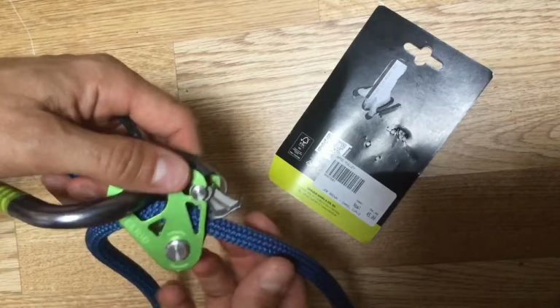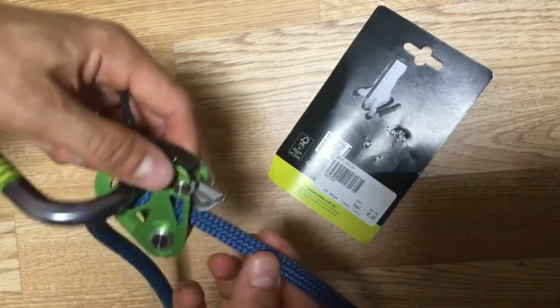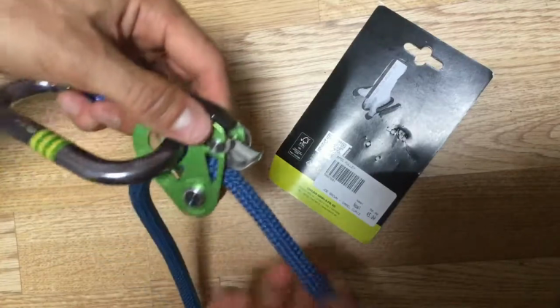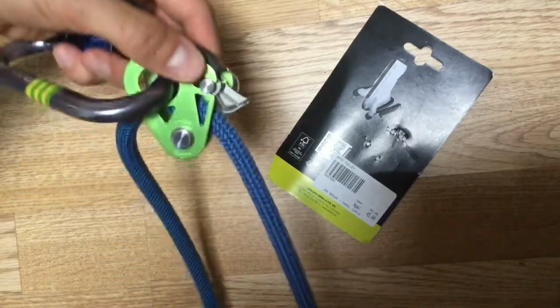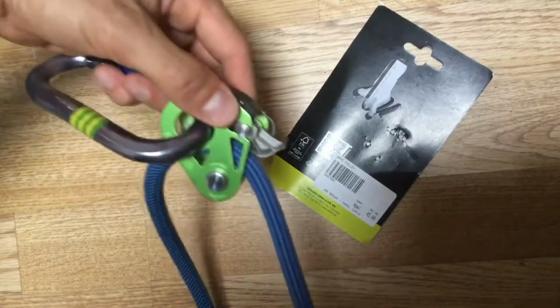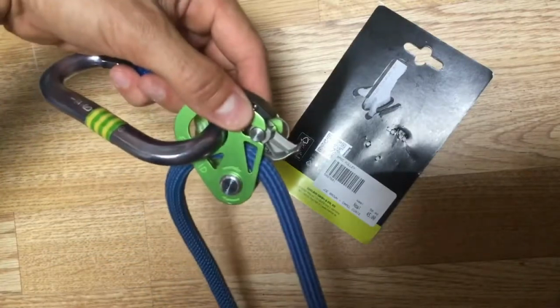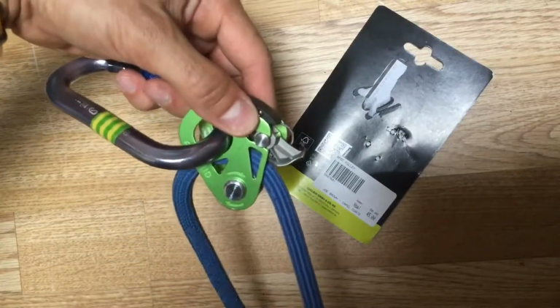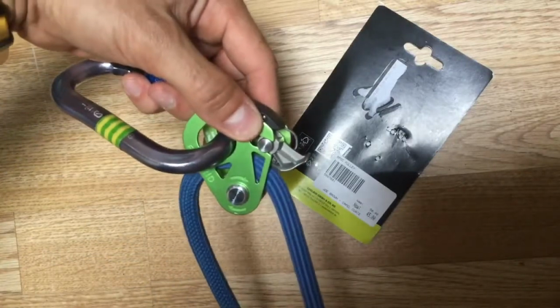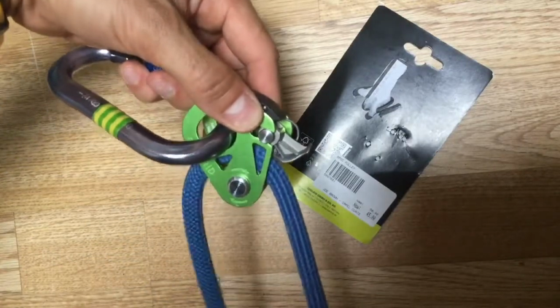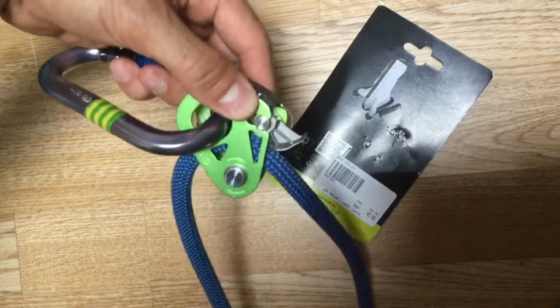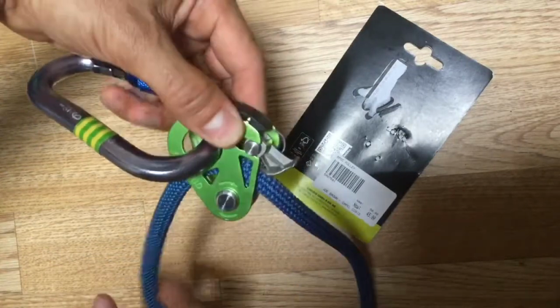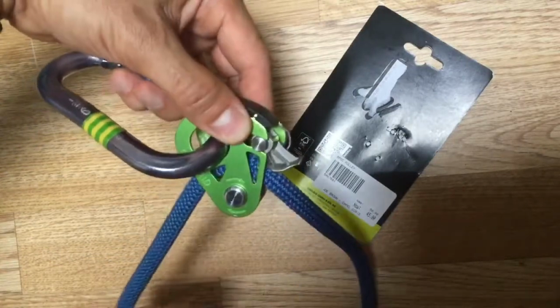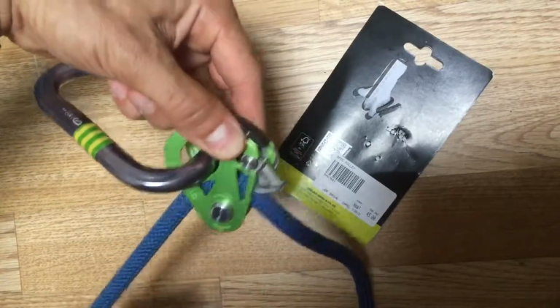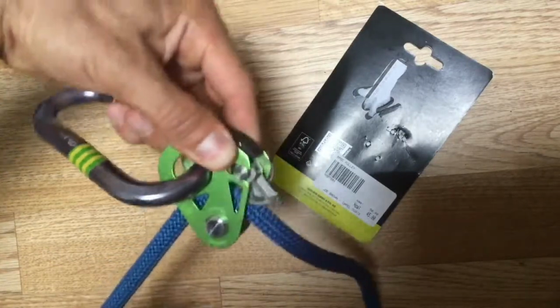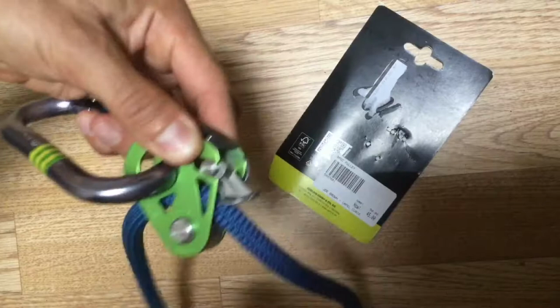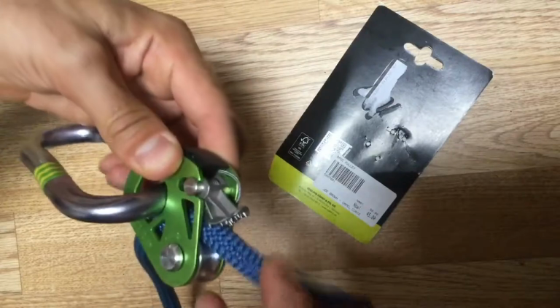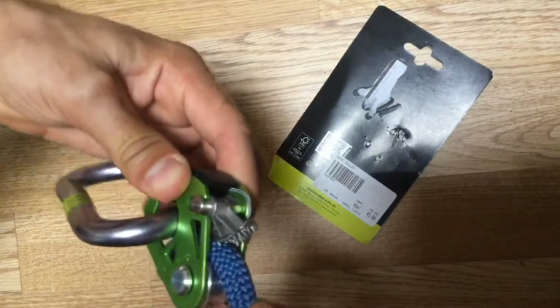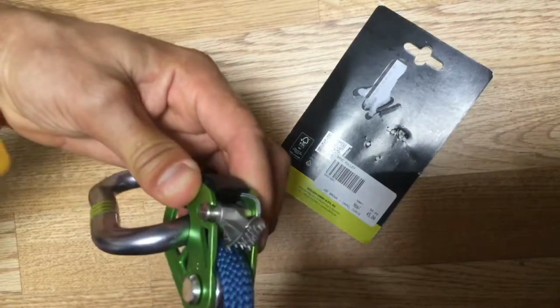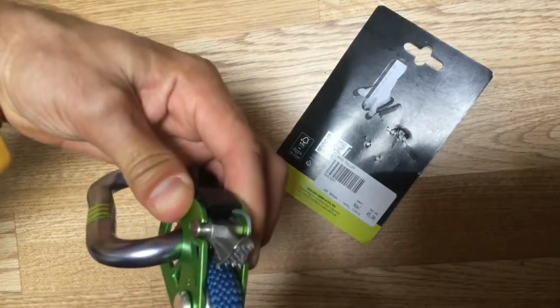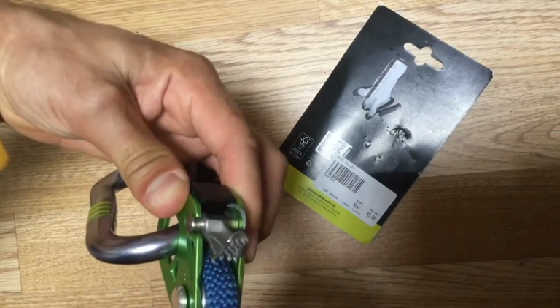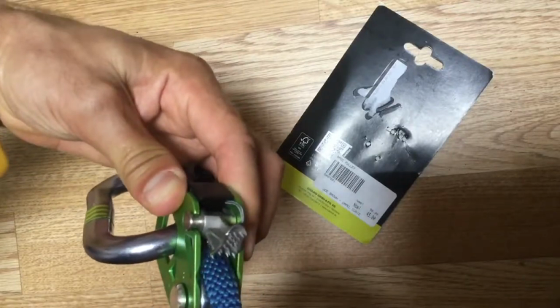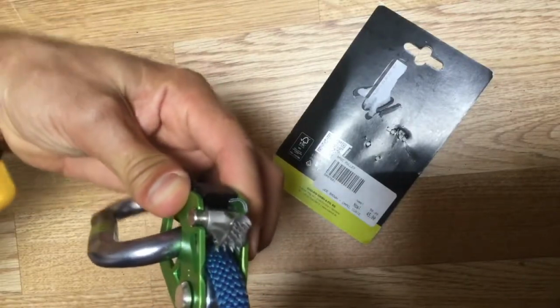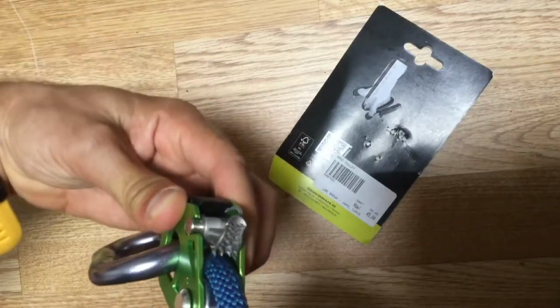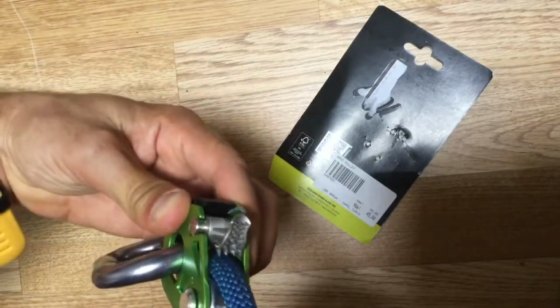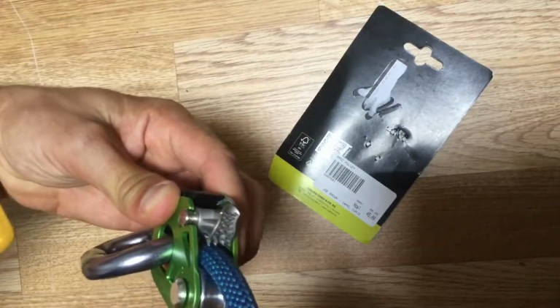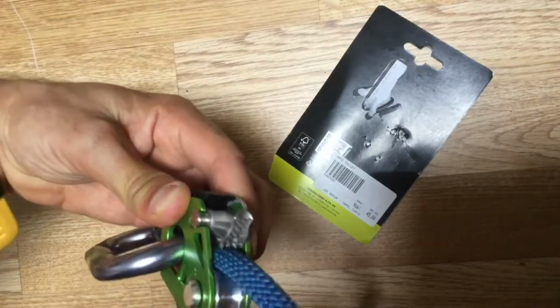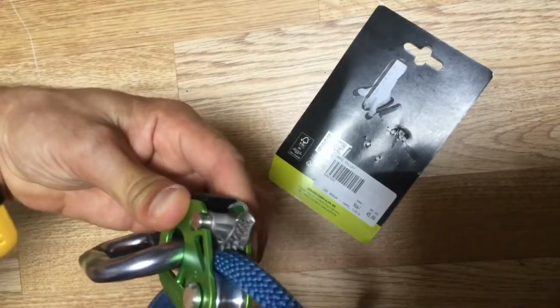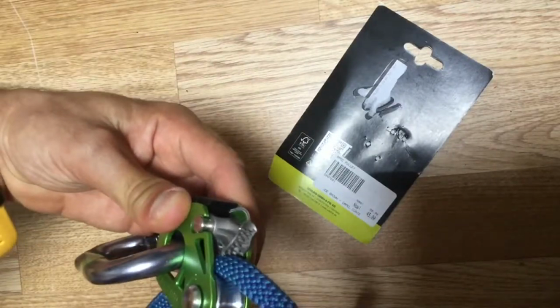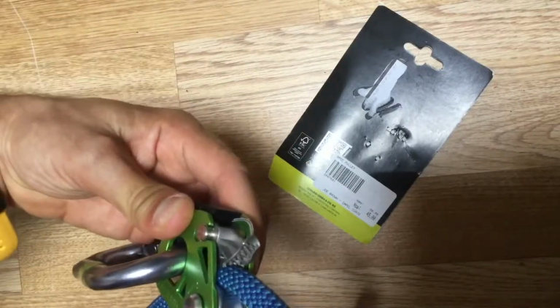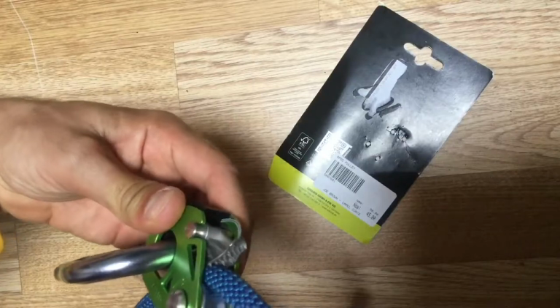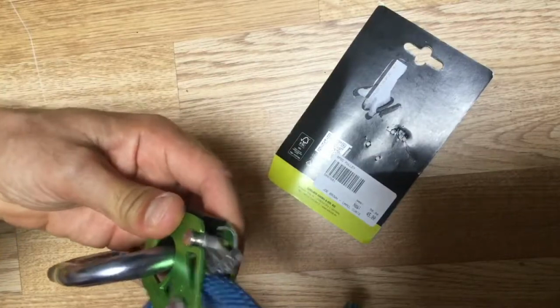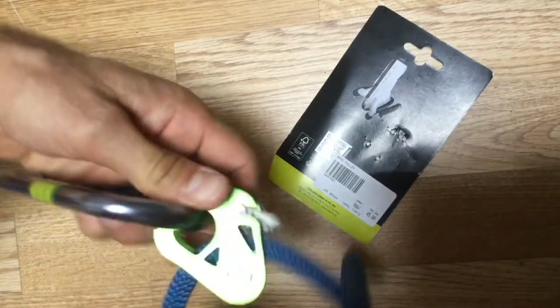Now I'm going to undo this and let it lock. I can pull it easily one way, but if I pull it the other way, the little teeth start digging into the rope. So pull that way — fine. Pull it the other way — they start locking up.